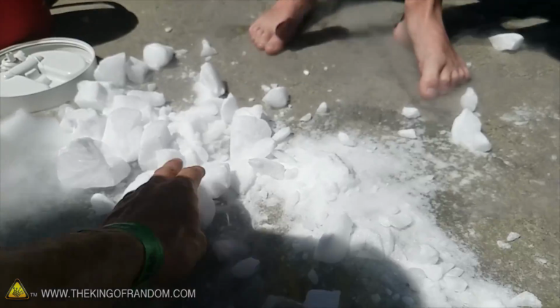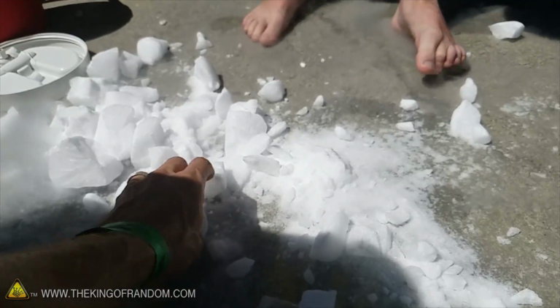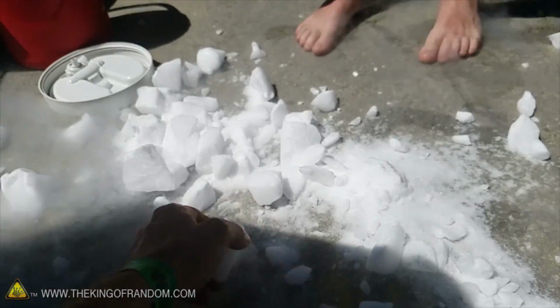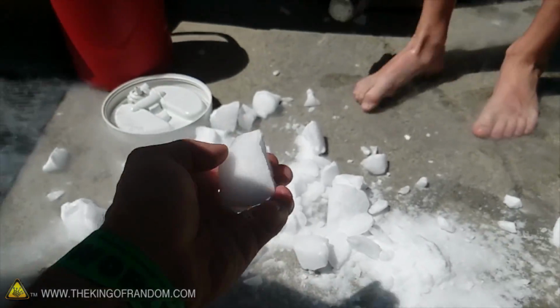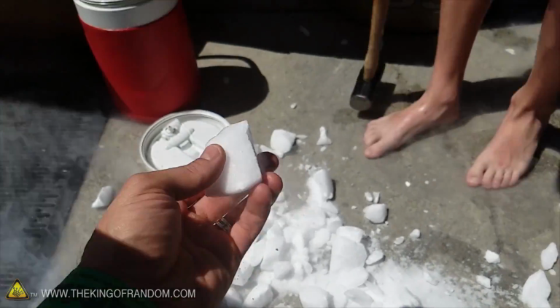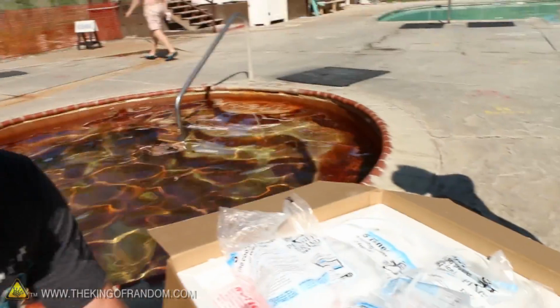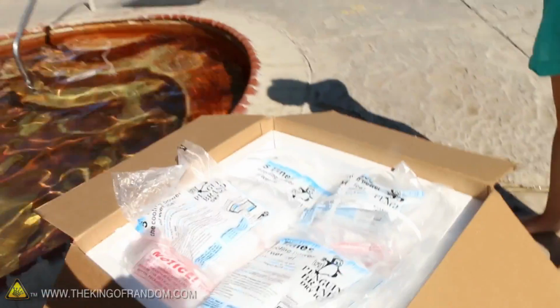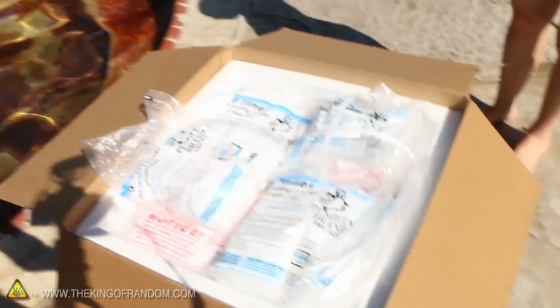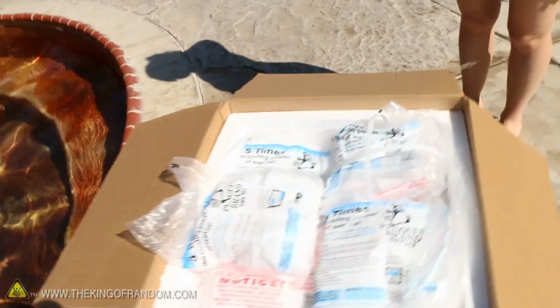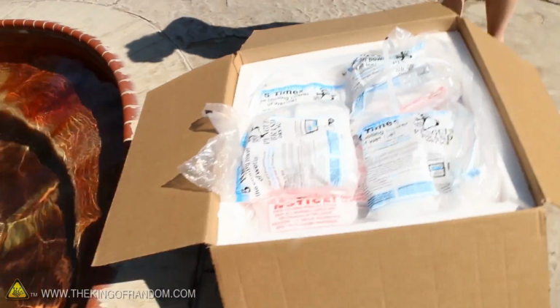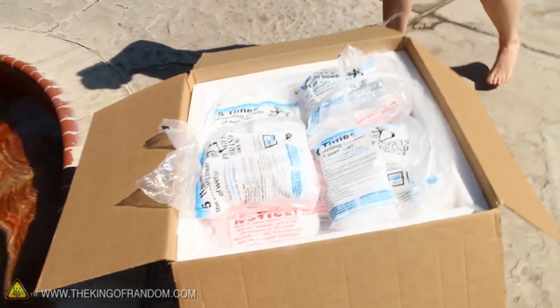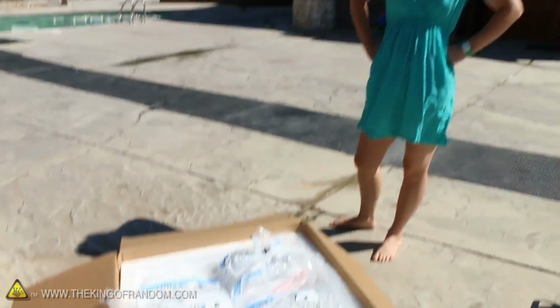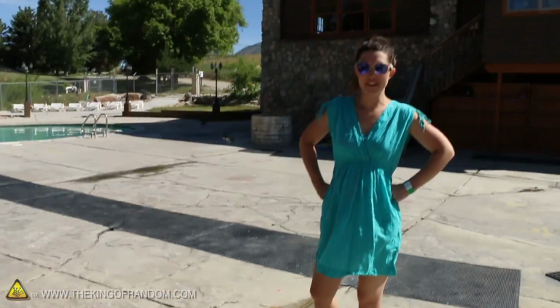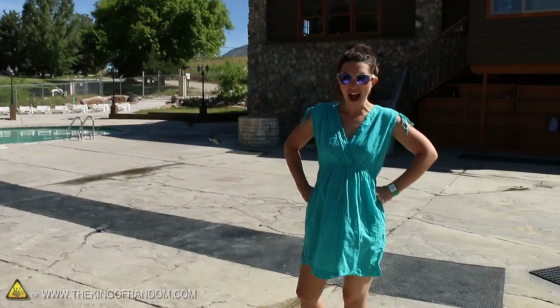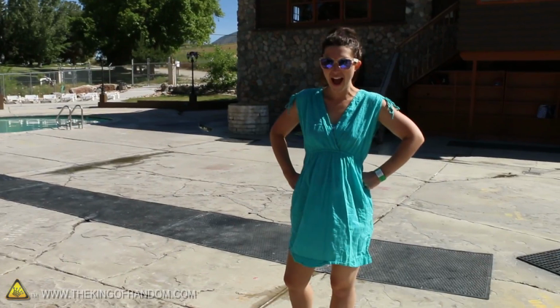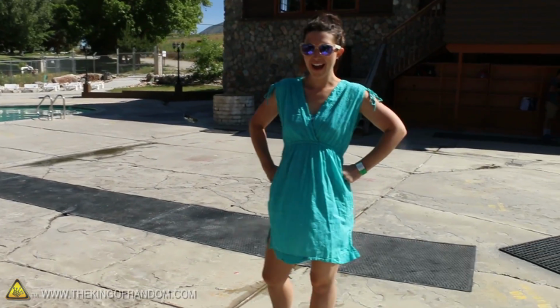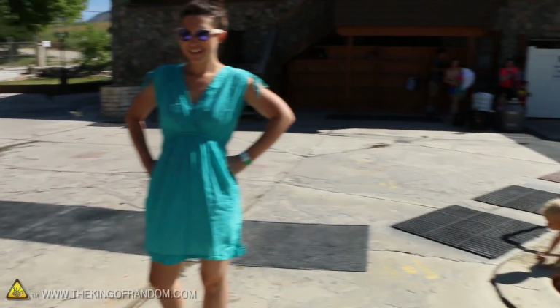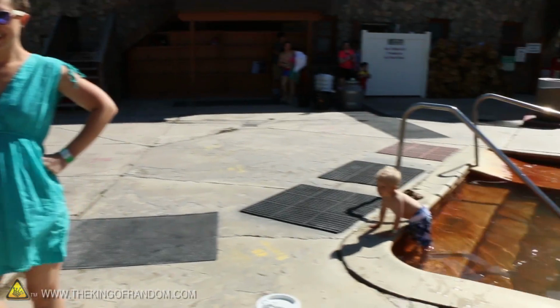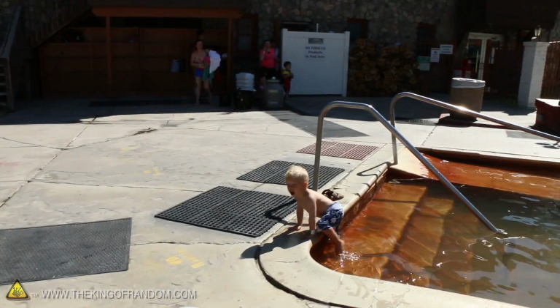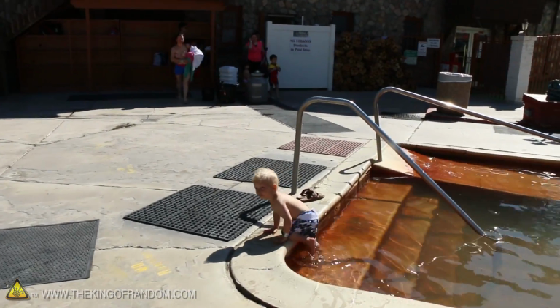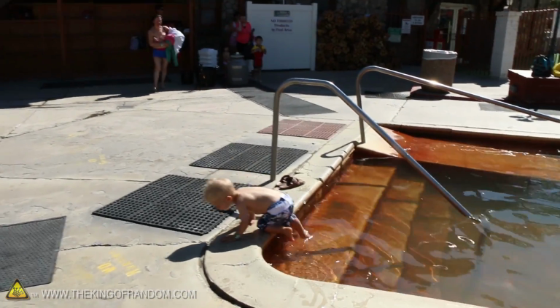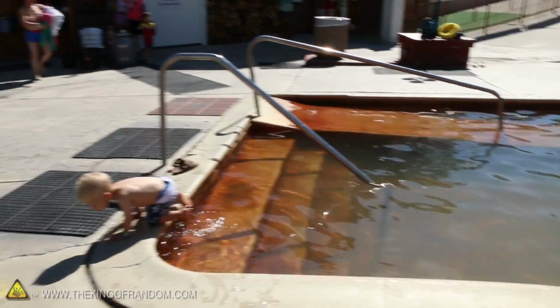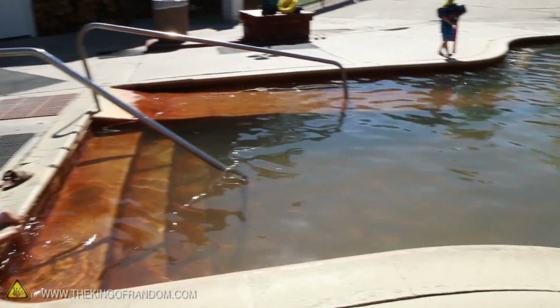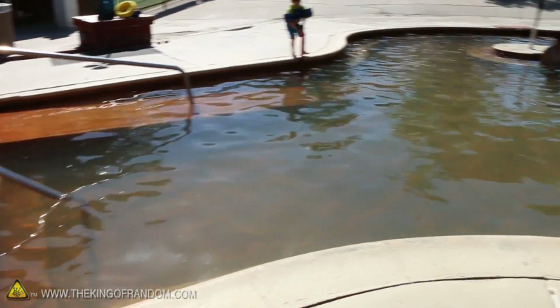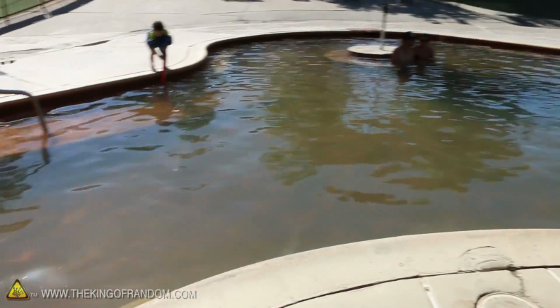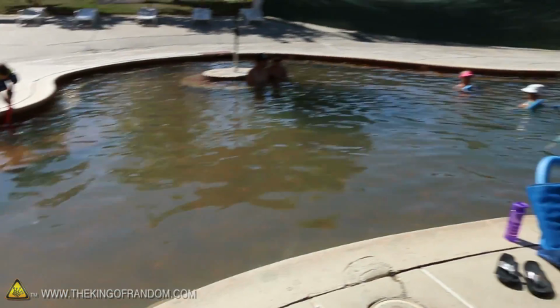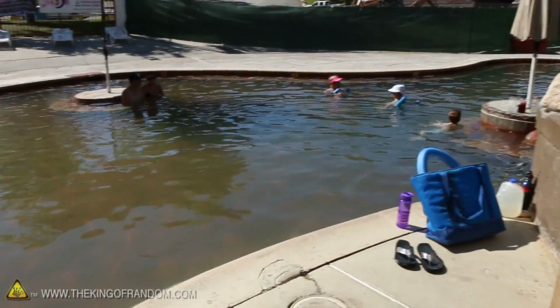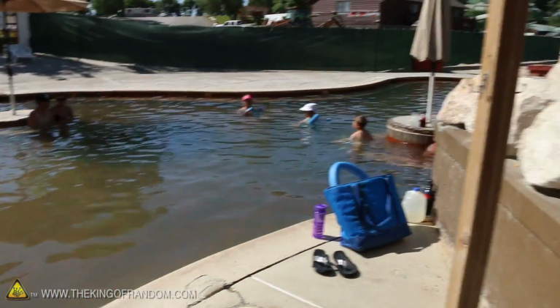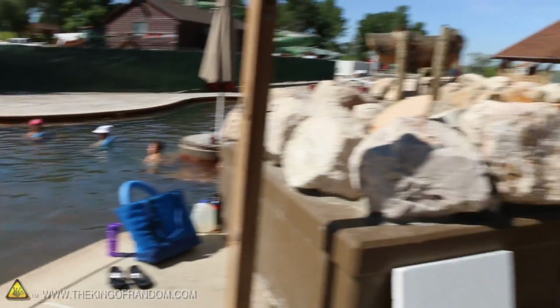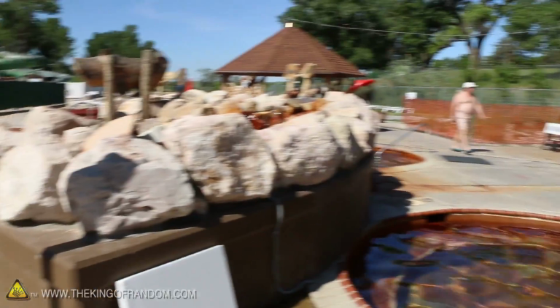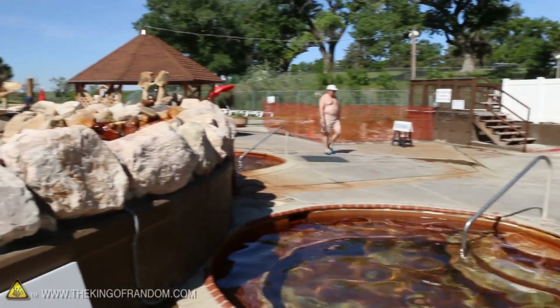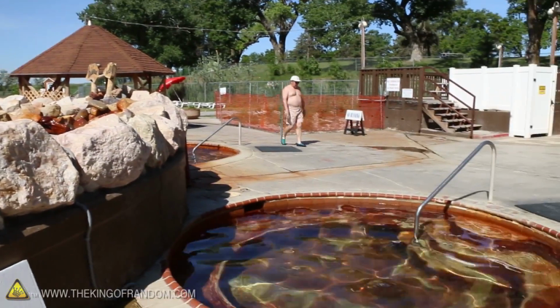I went to the store and cleaned them out — I just picked up 200 pounds of dry ice. So I brought my family out to the hot springs today because, as far as I know, nobody has ever tried throwing dry ice into the hot springs.